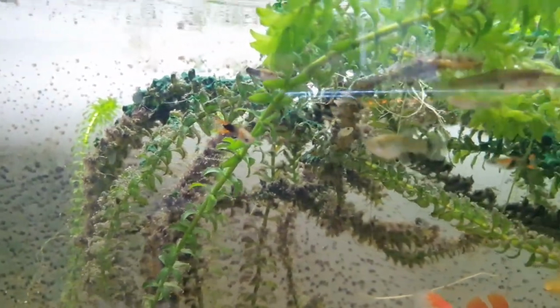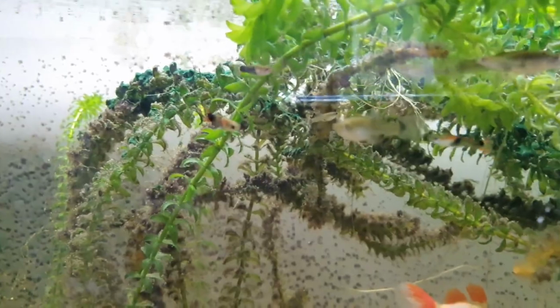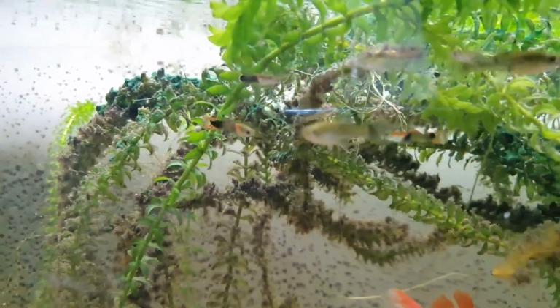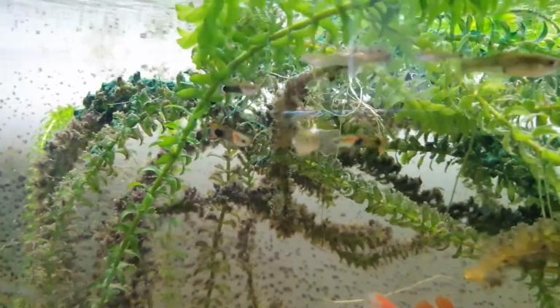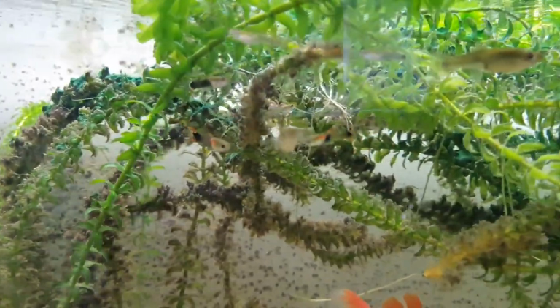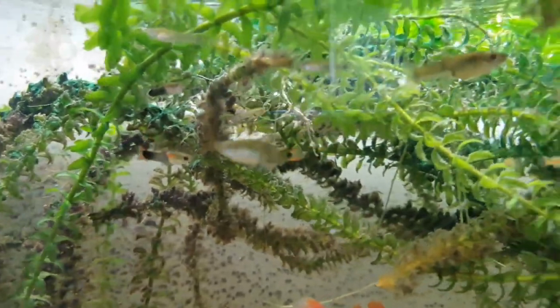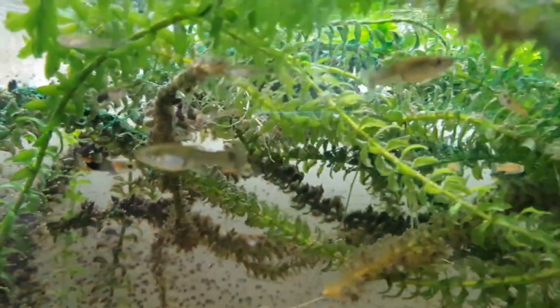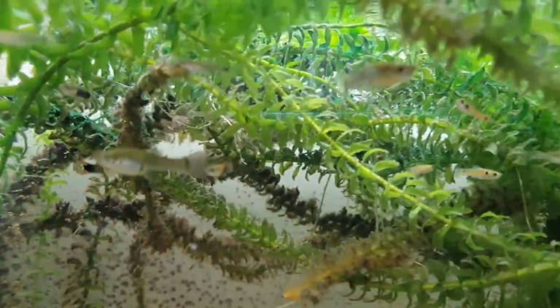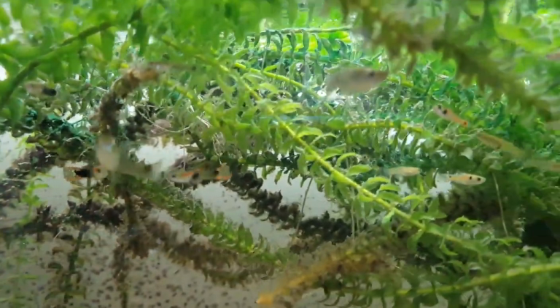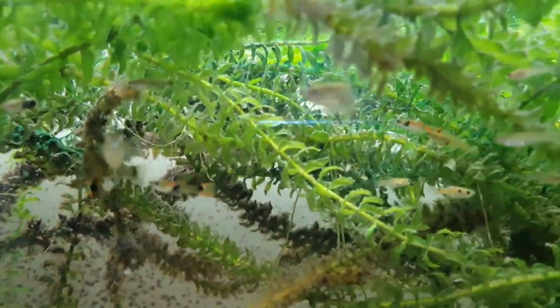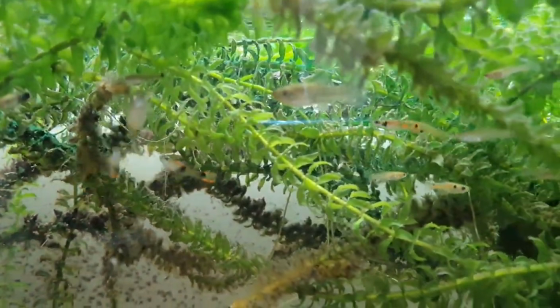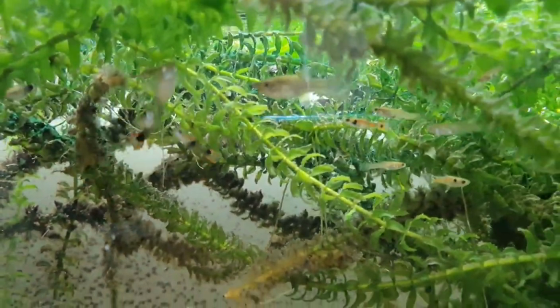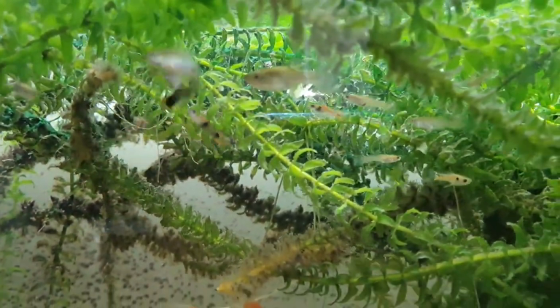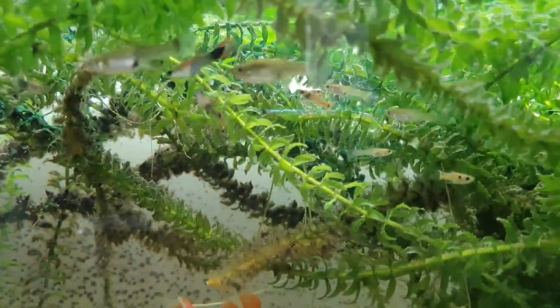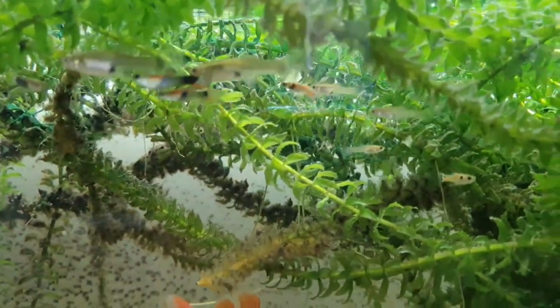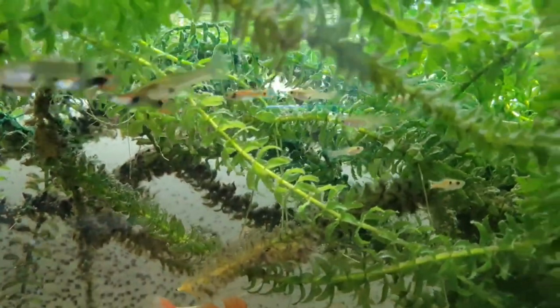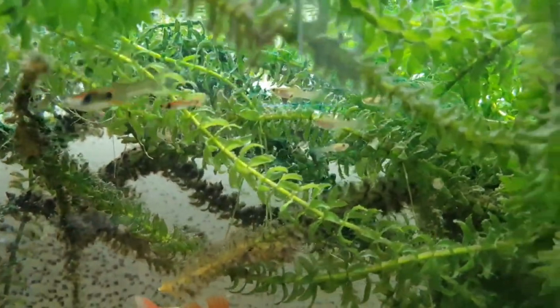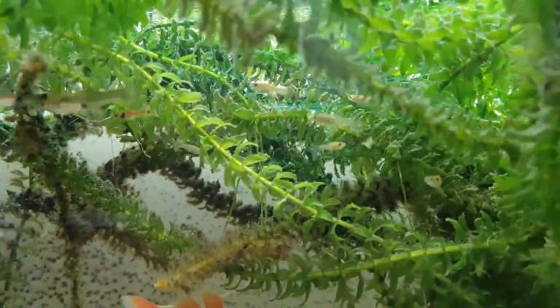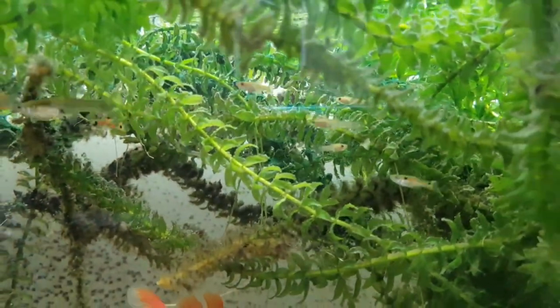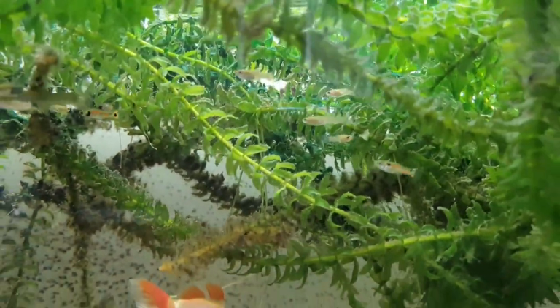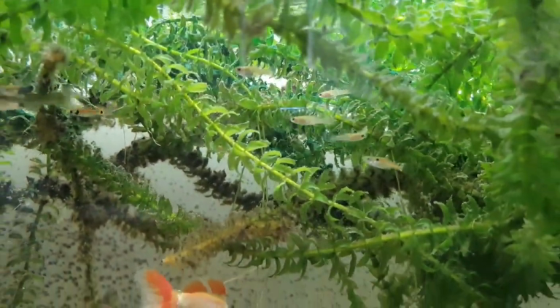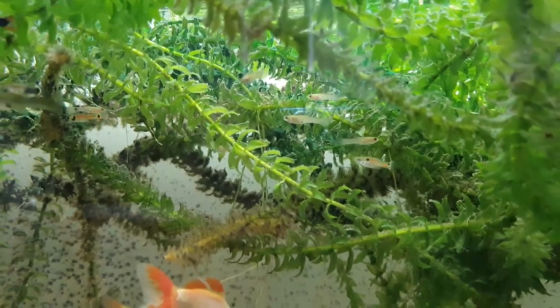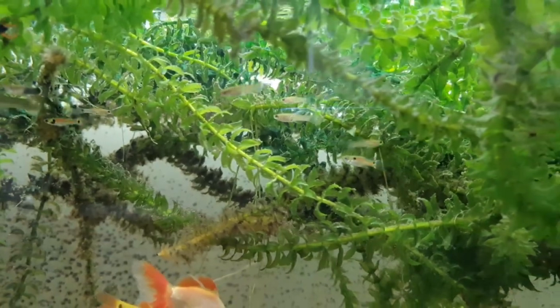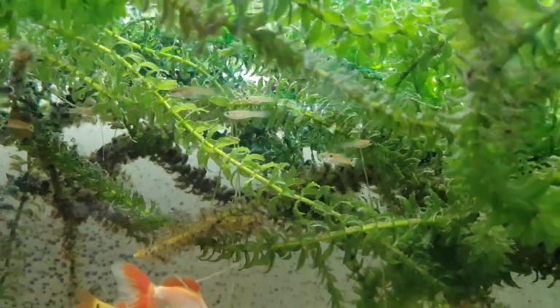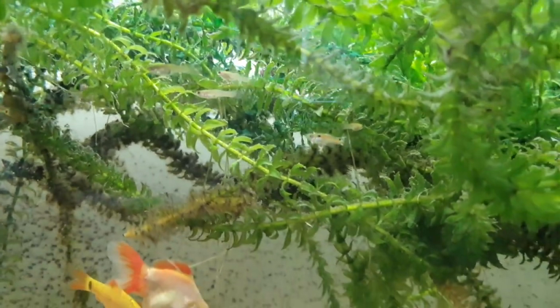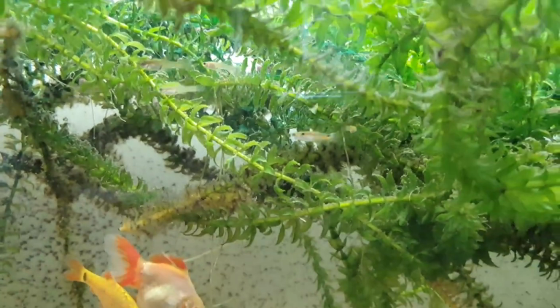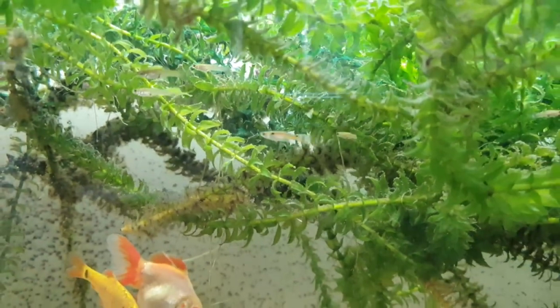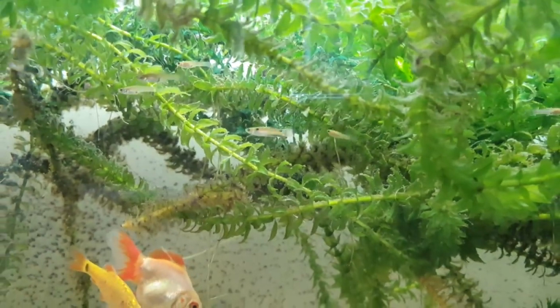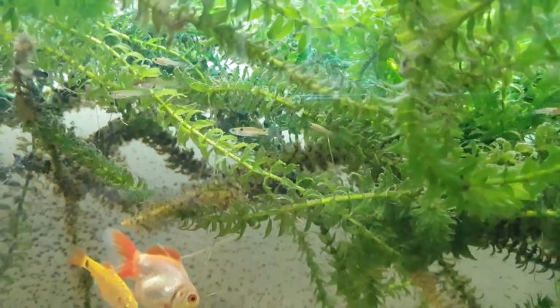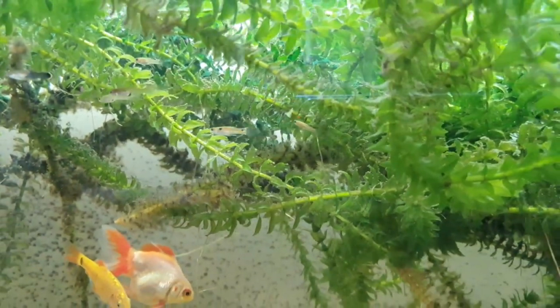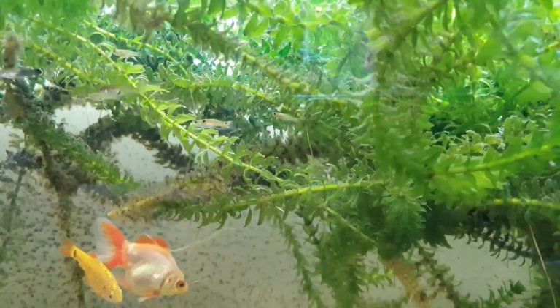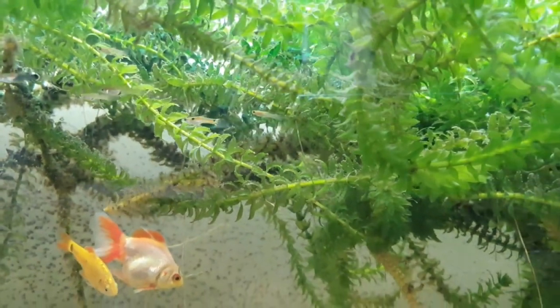I can keep them in here. That way we've got a big school growing in here — a big community — but I can try and get some of the better quality black bars into the black water tank with the other altums.